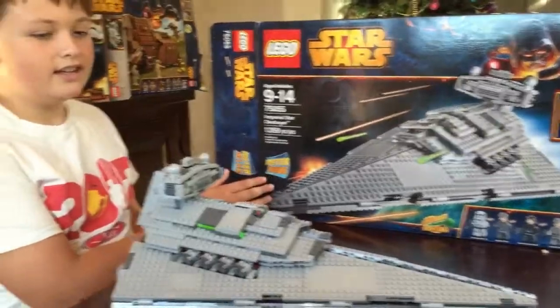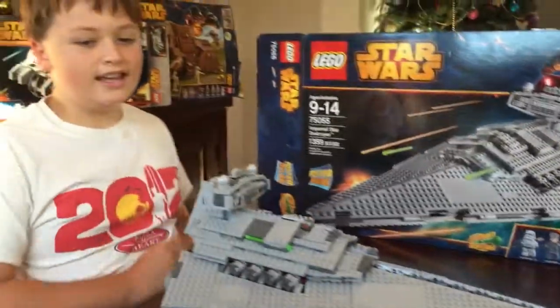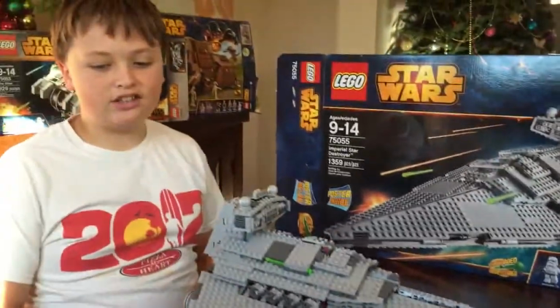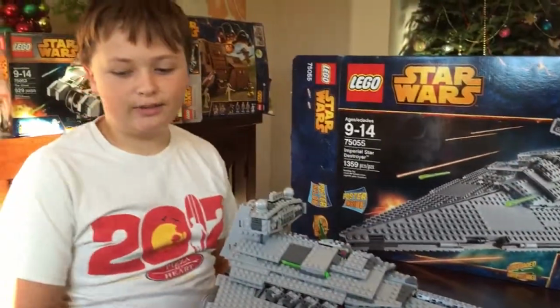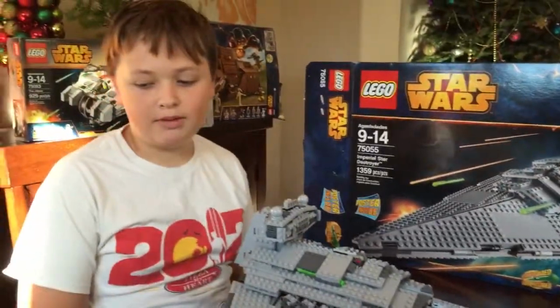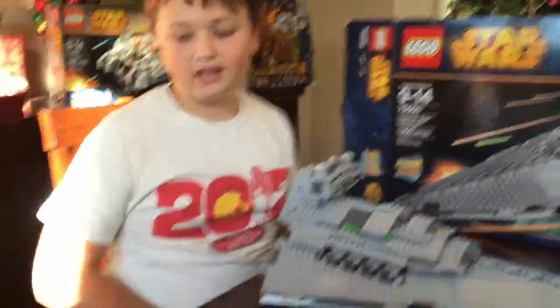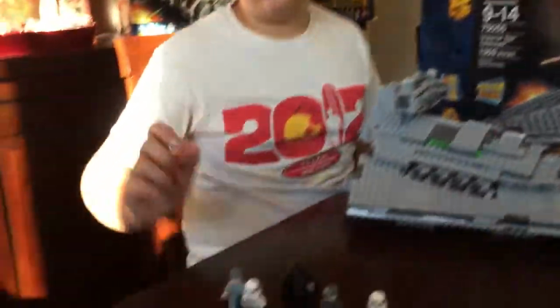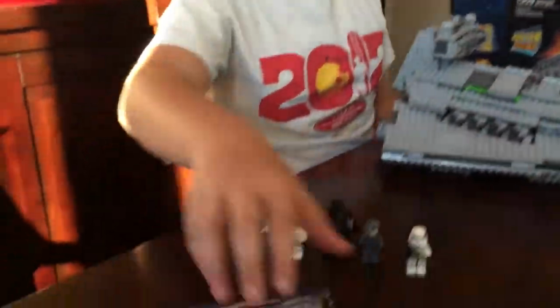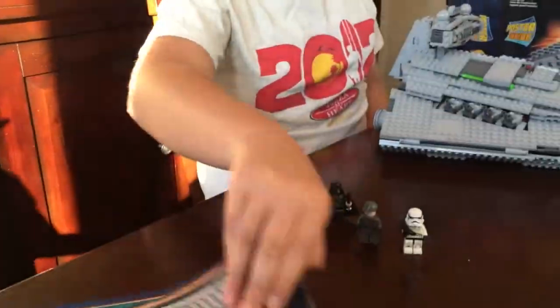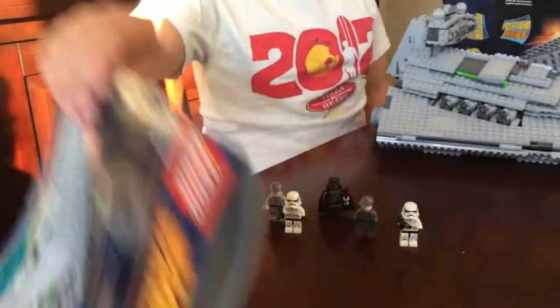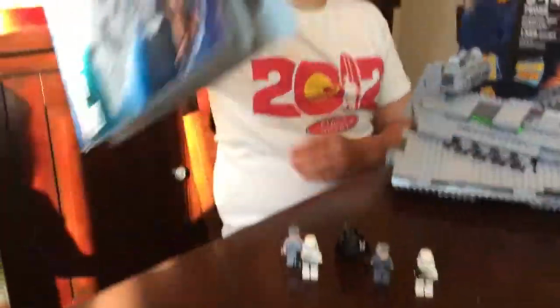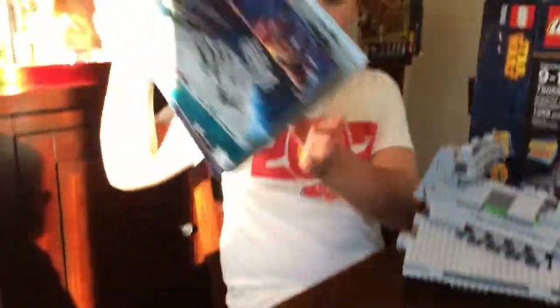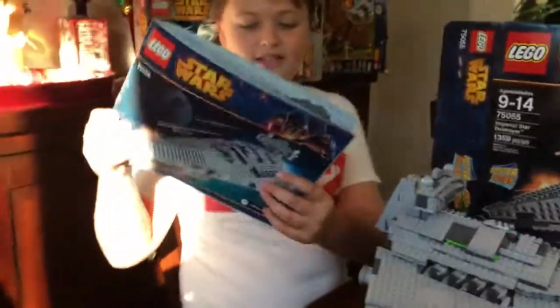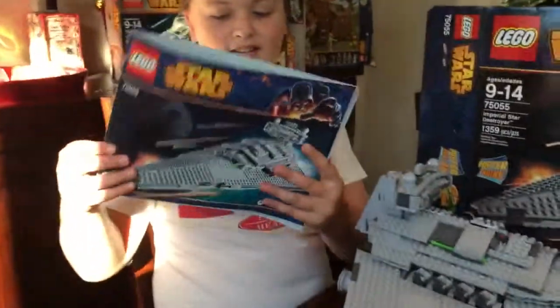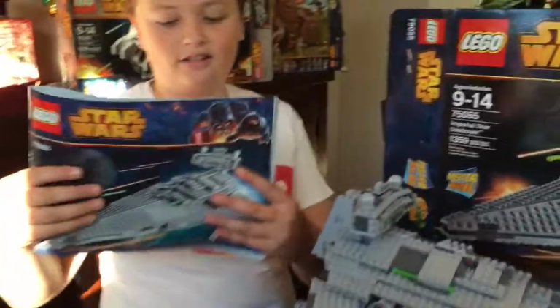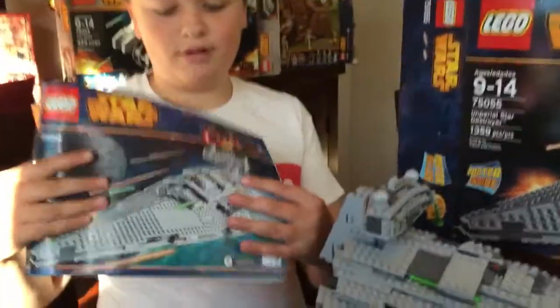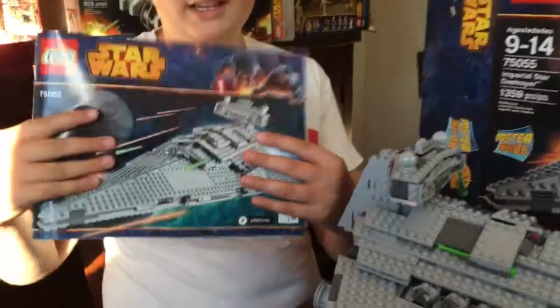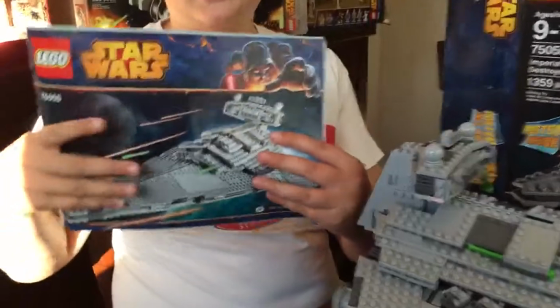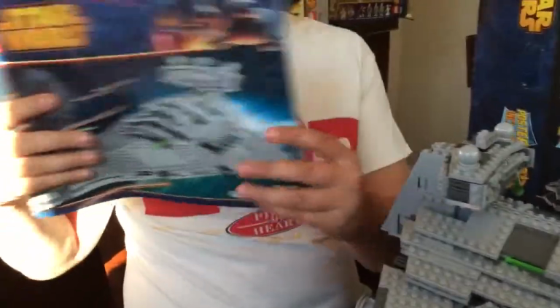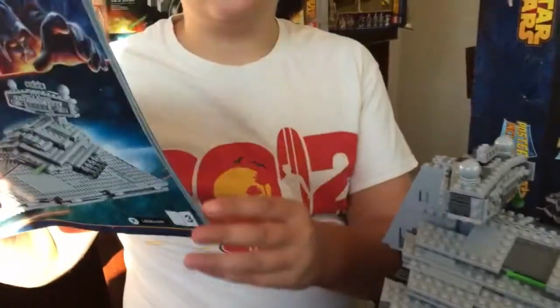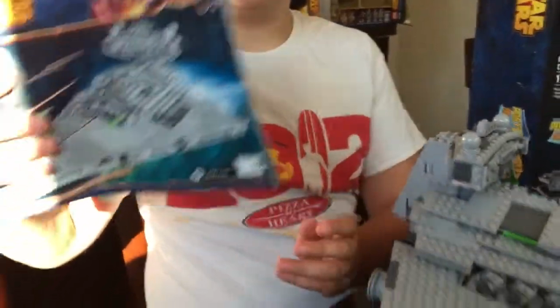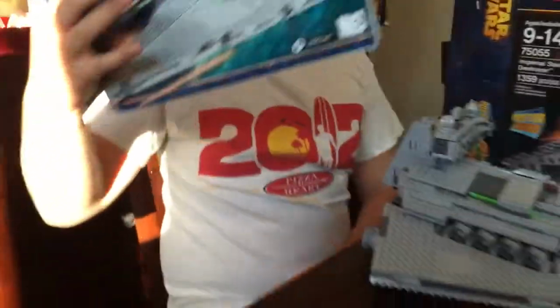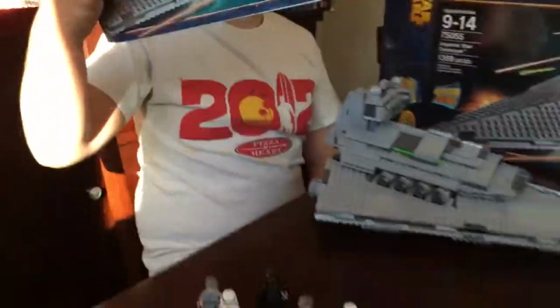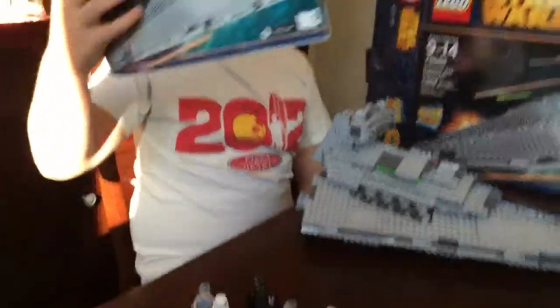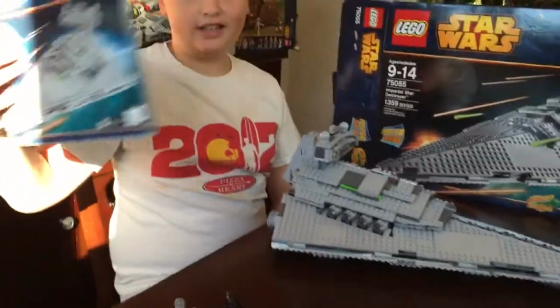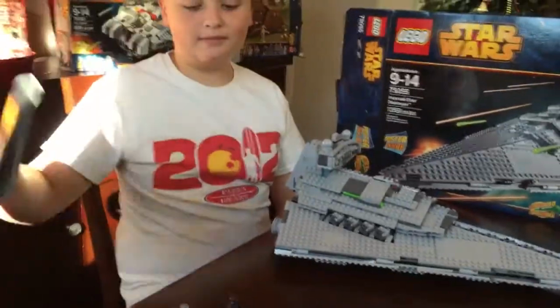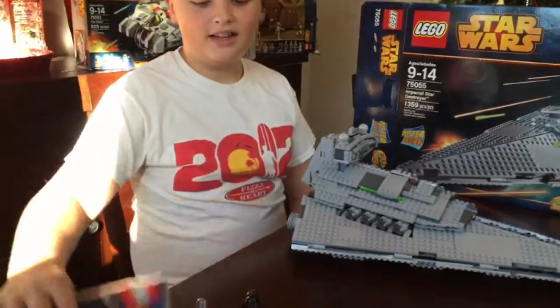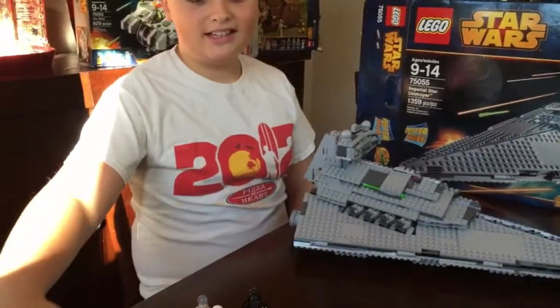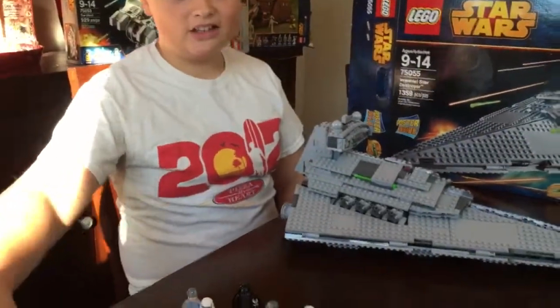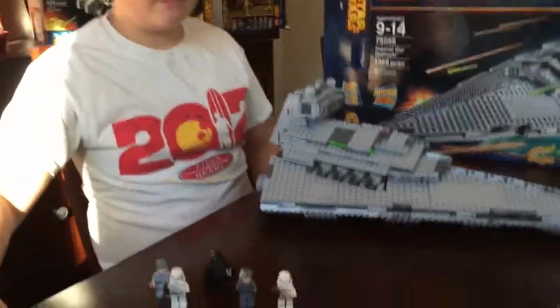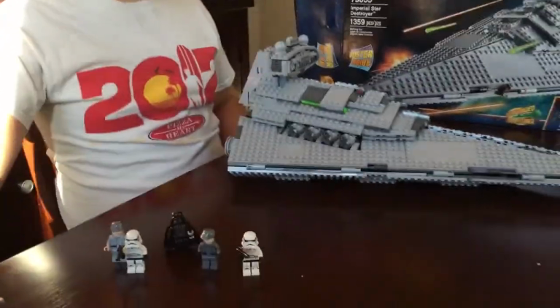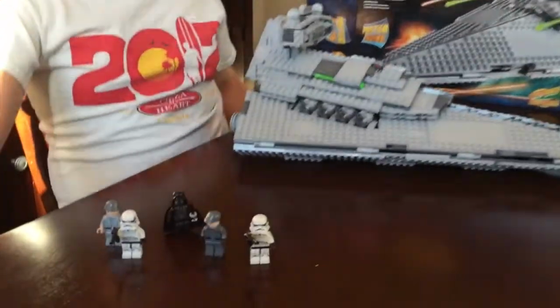It has three manuals for building it, or booklets. This is number three, and let's get on to our minifigures.